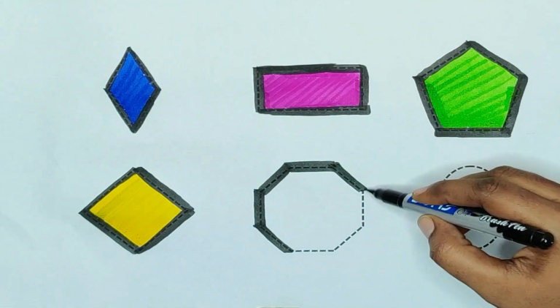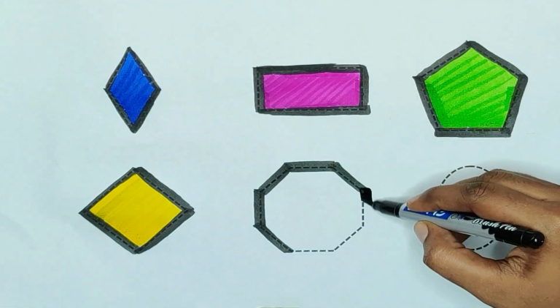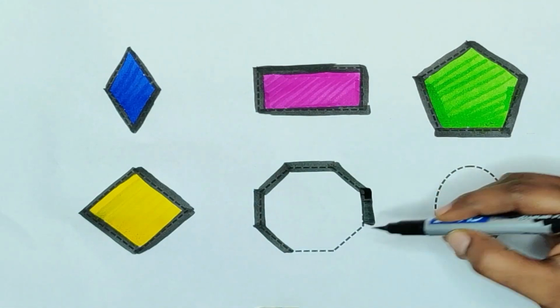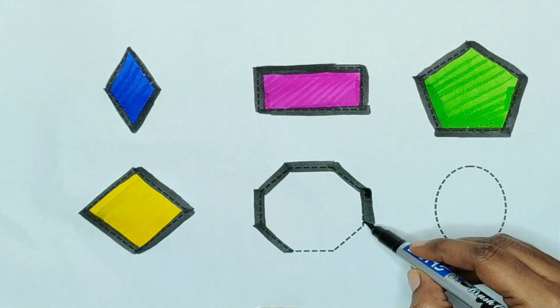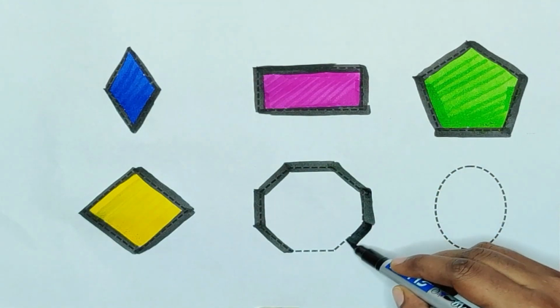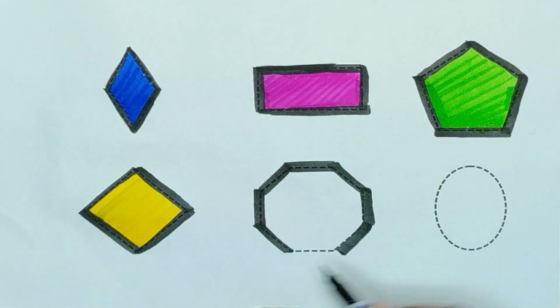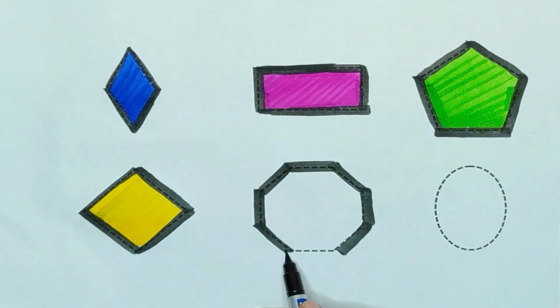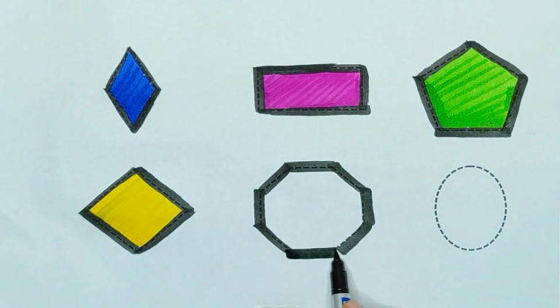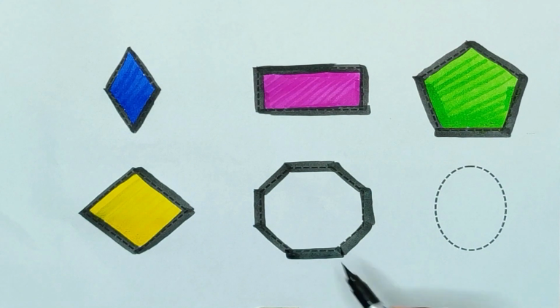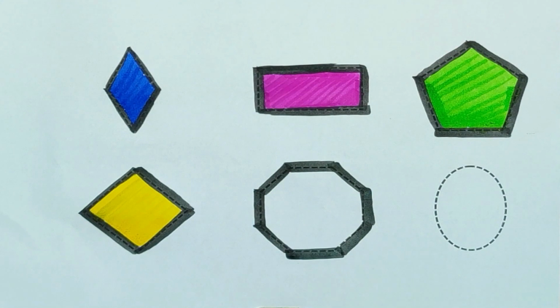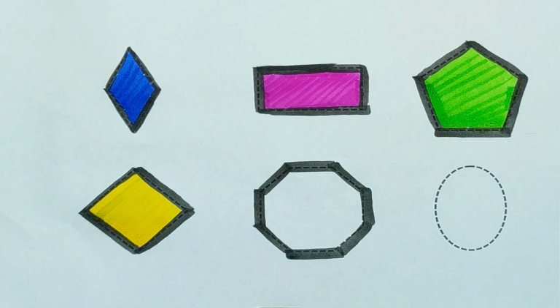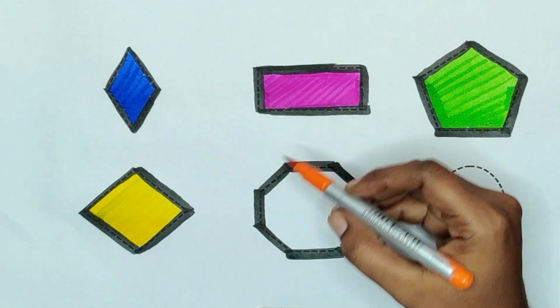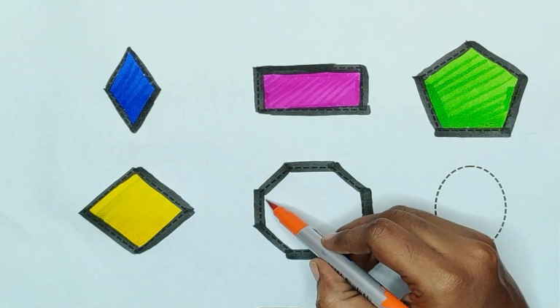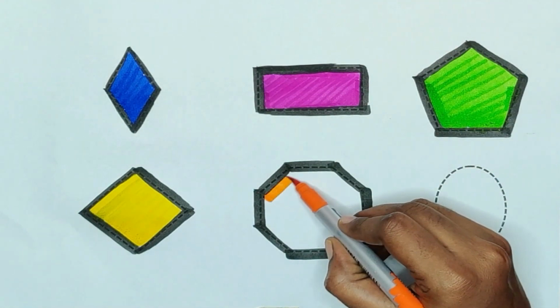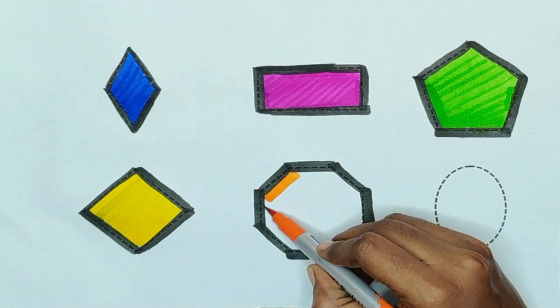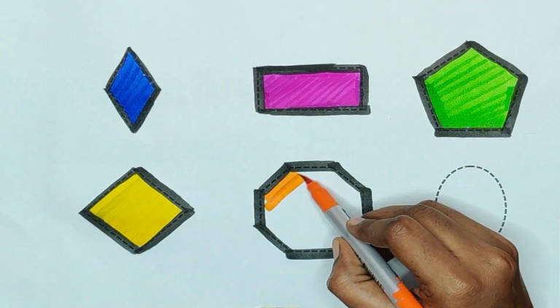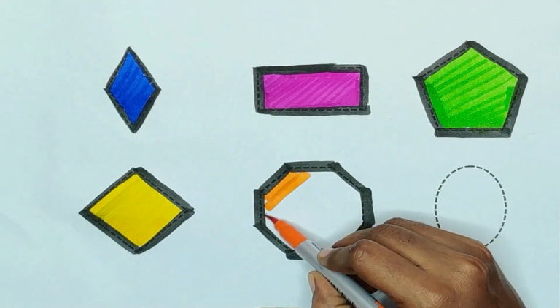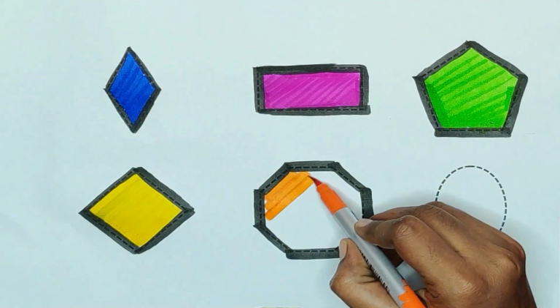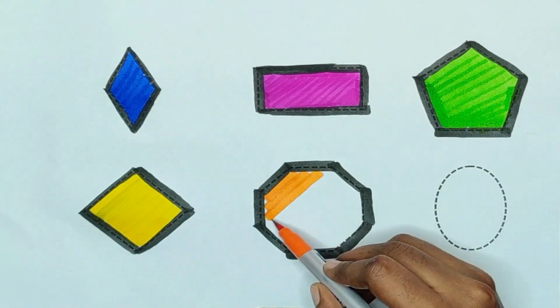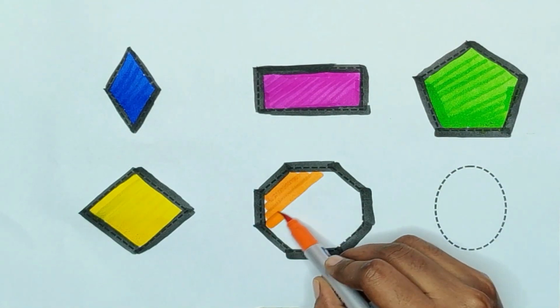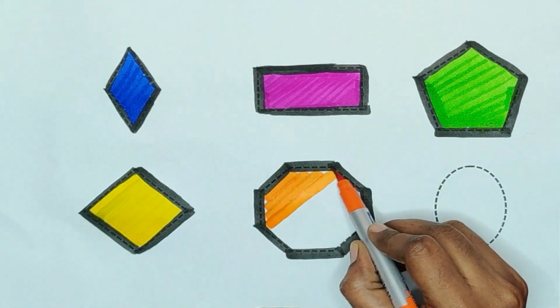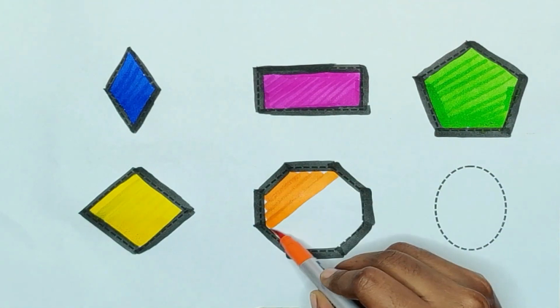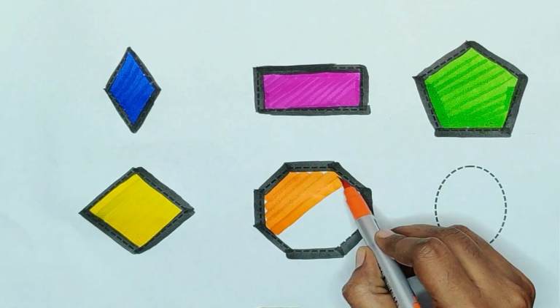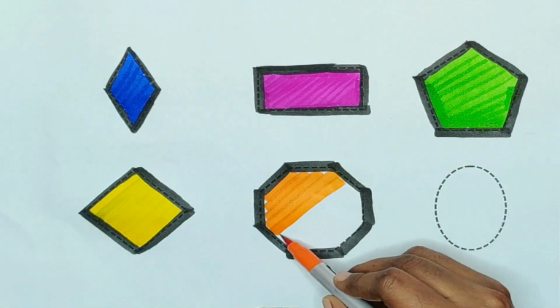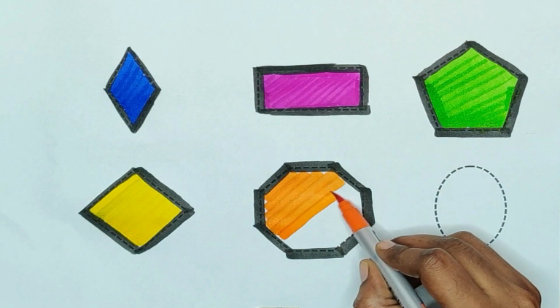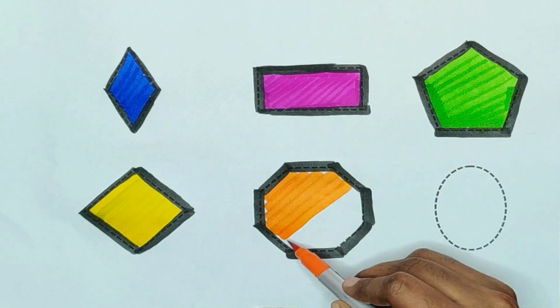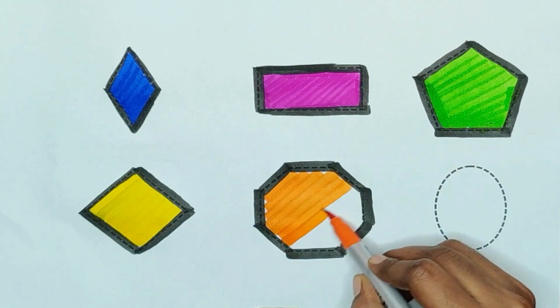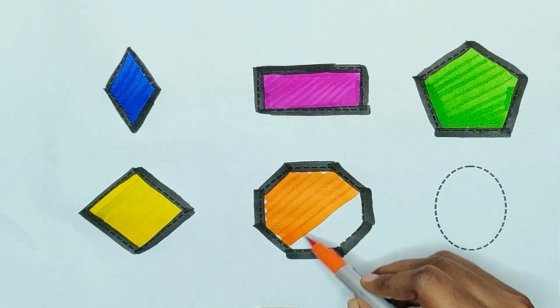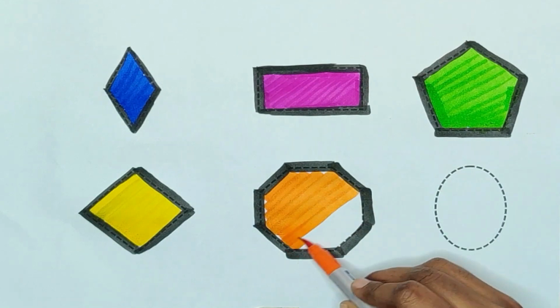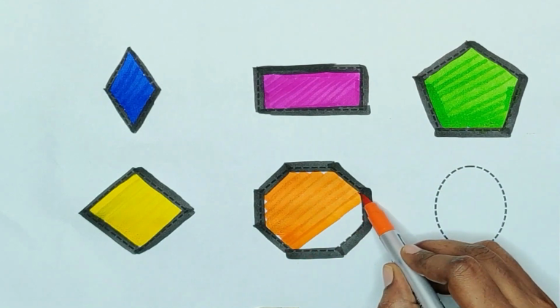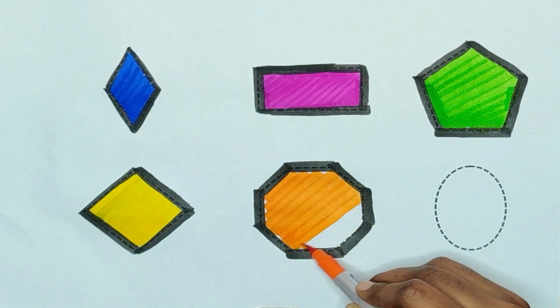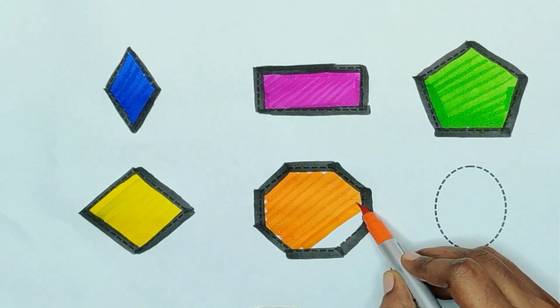Hexagon, hexagon — orange color, orange color — hexagon.